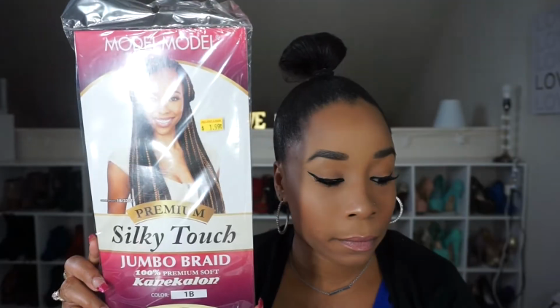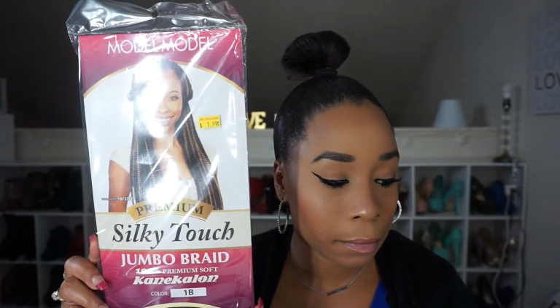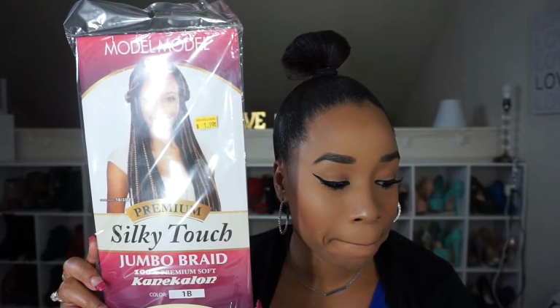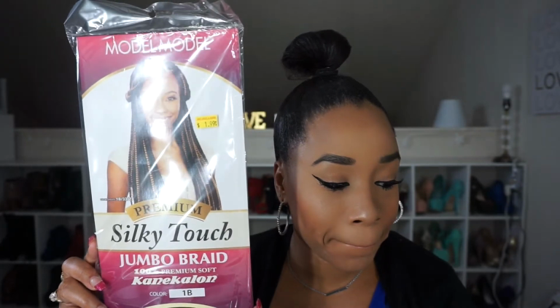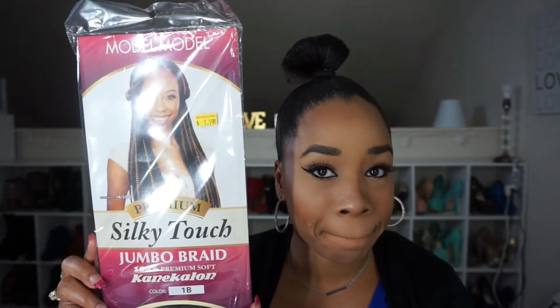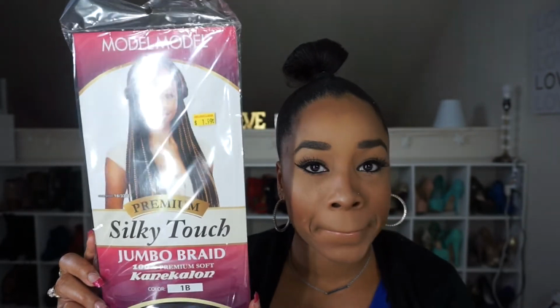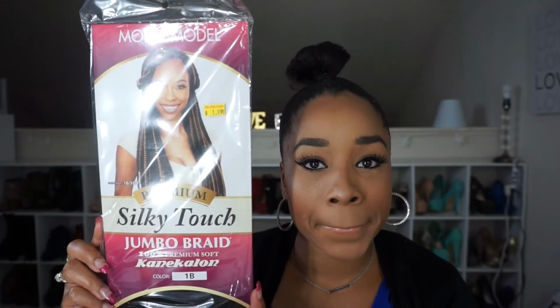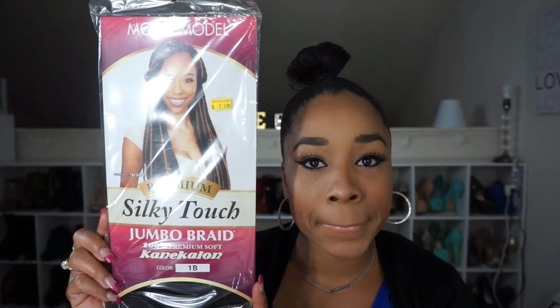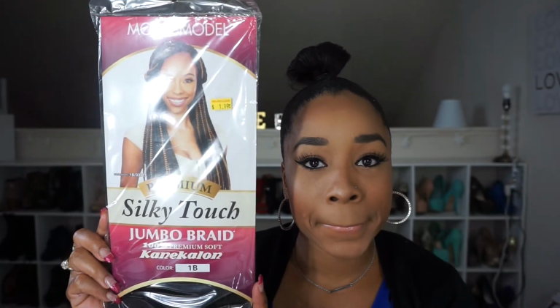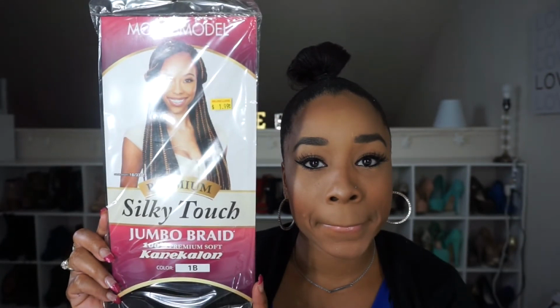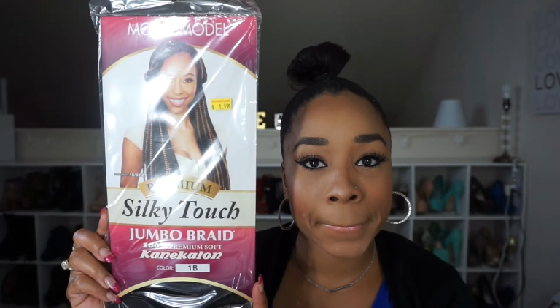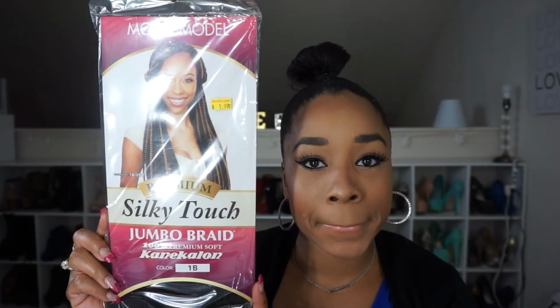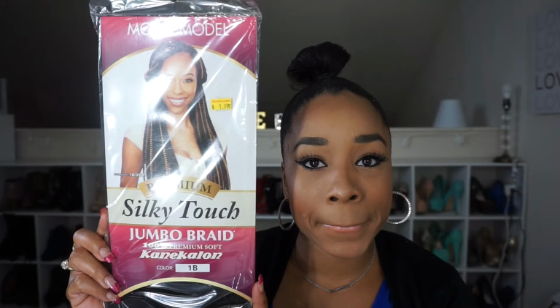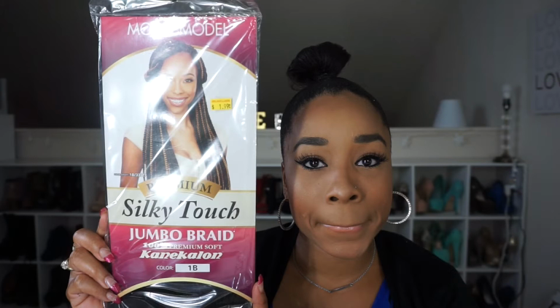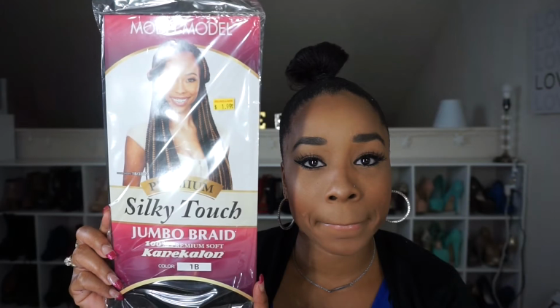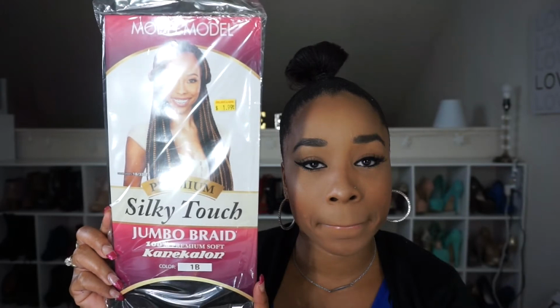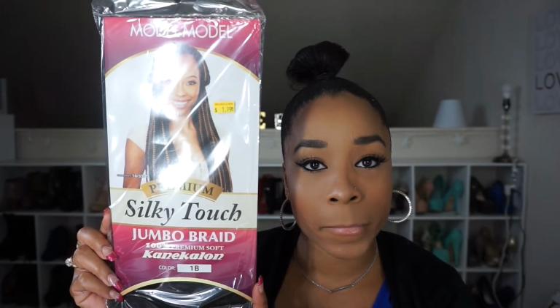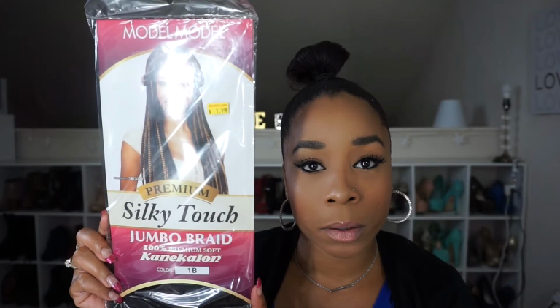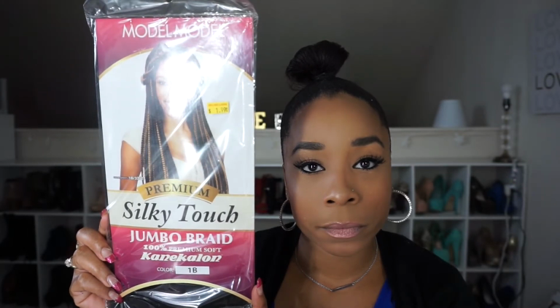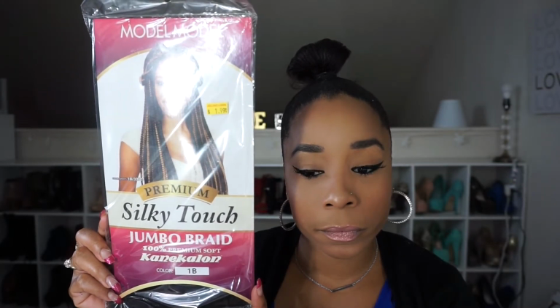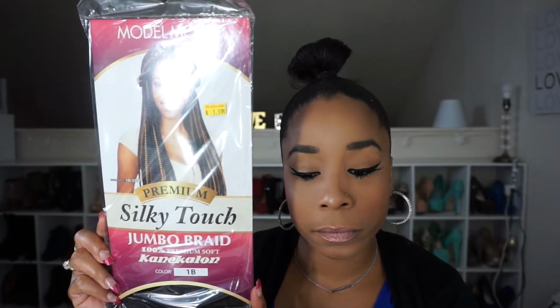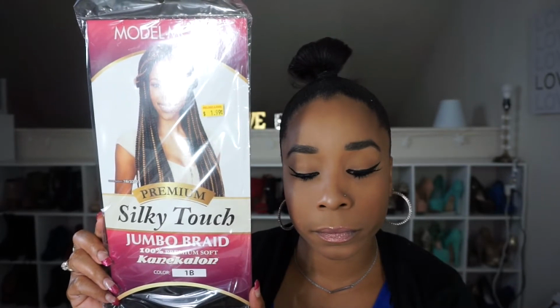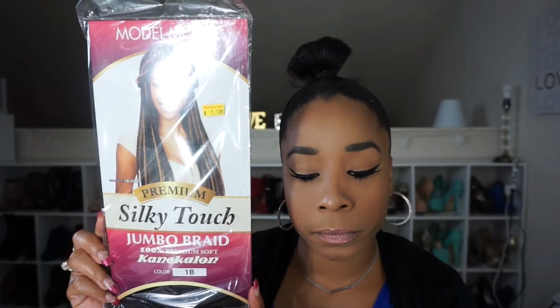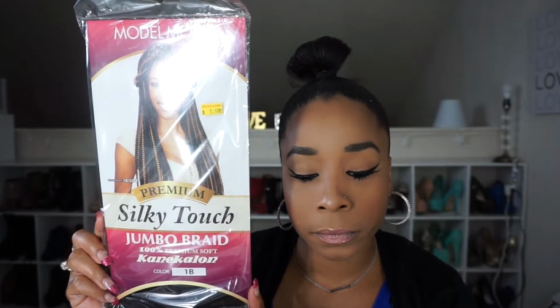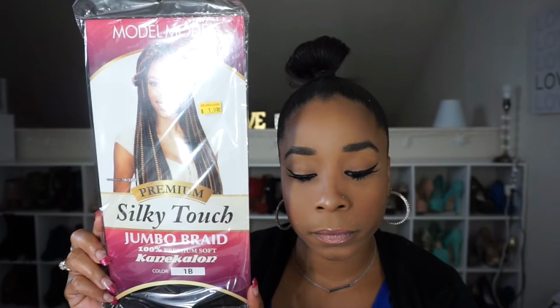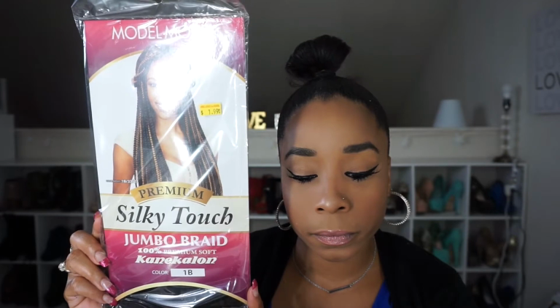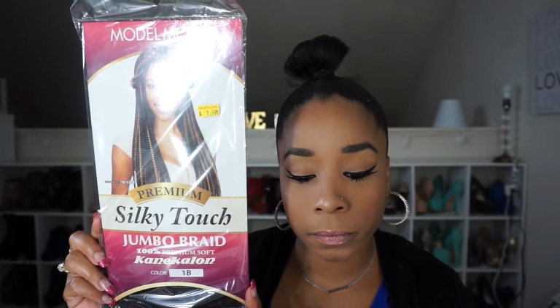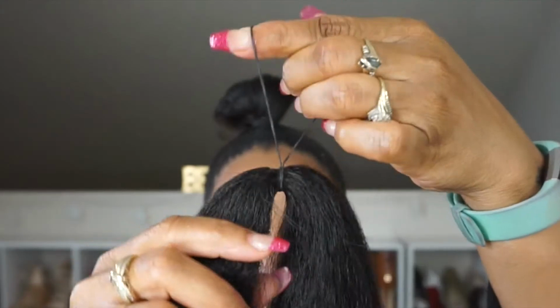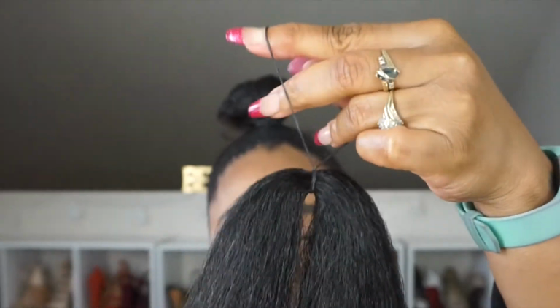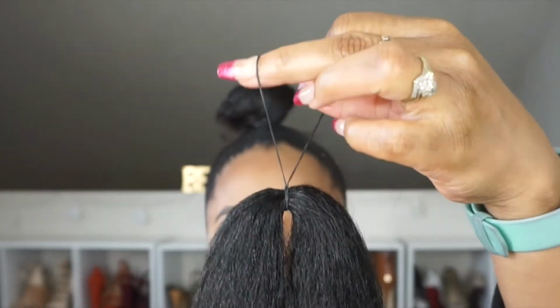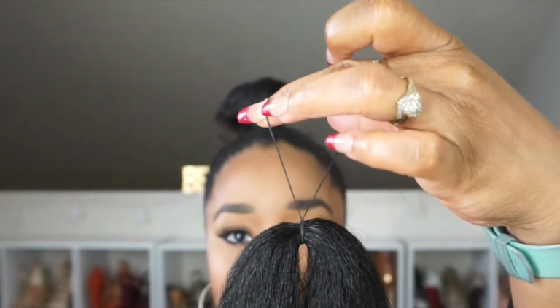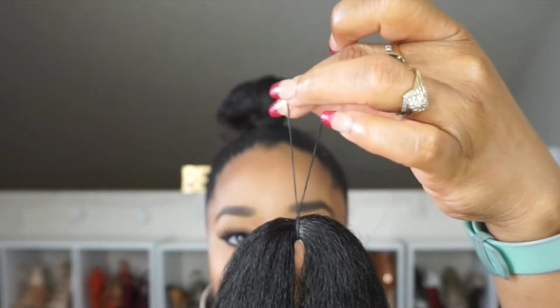I like to use Kanker Lime hair because it's not as shiny as the Yaki hair and I feel as though it blends in with my type of hair. Maybe Yaki will blend in with your type of hair, so you can get that hair.